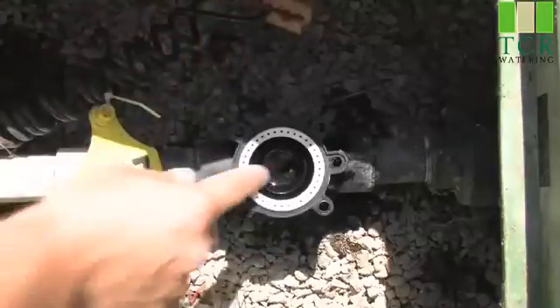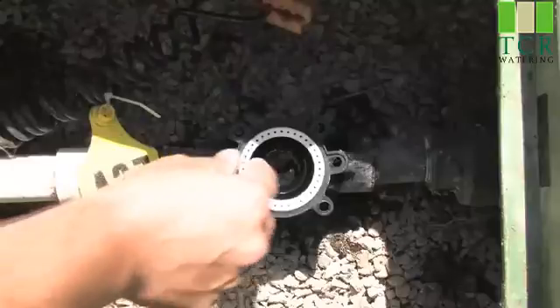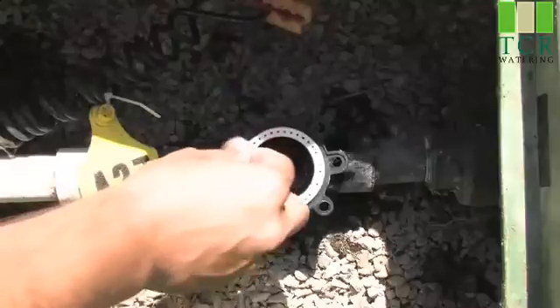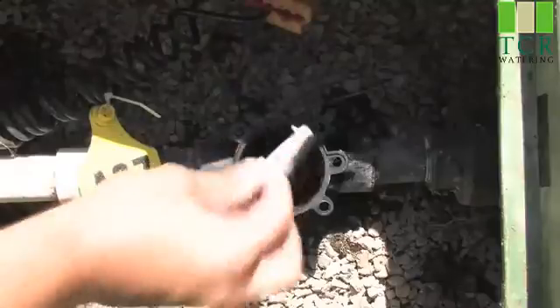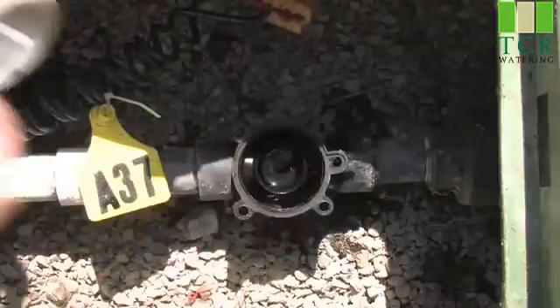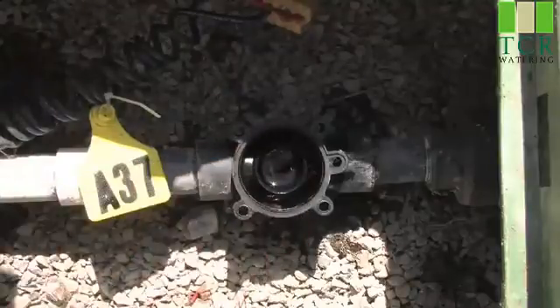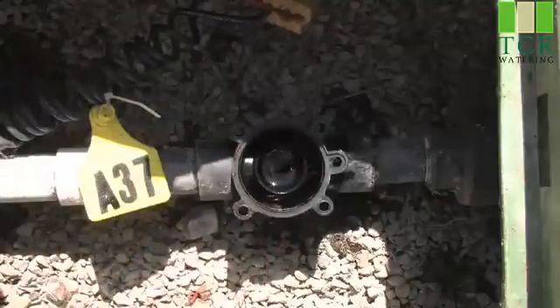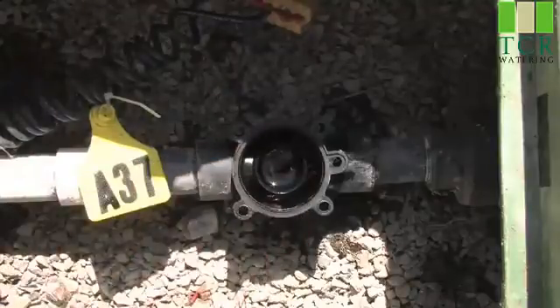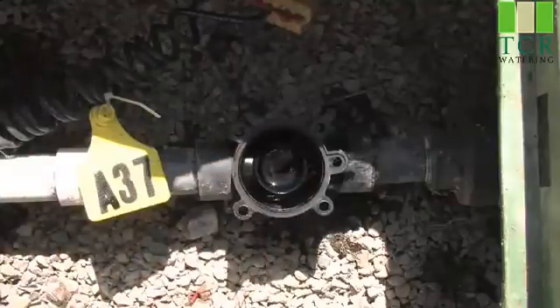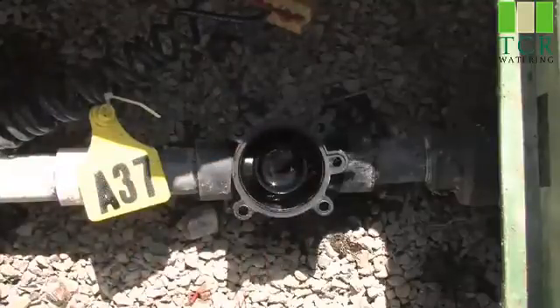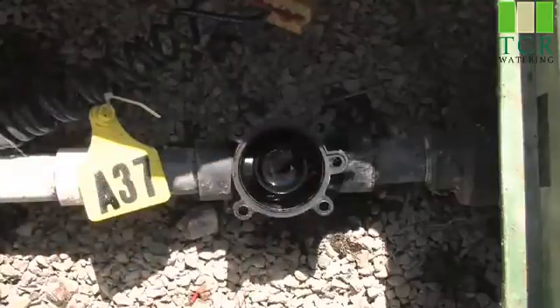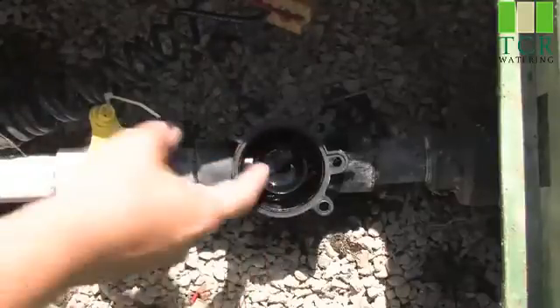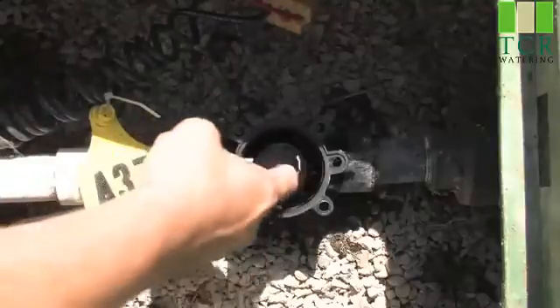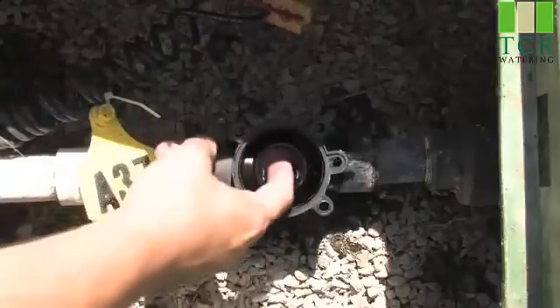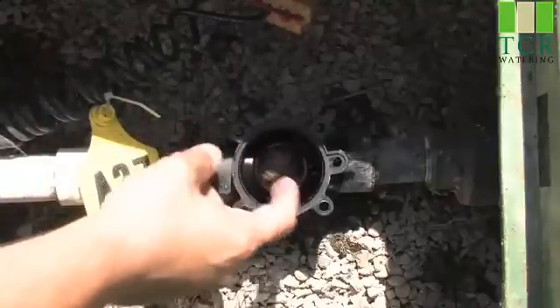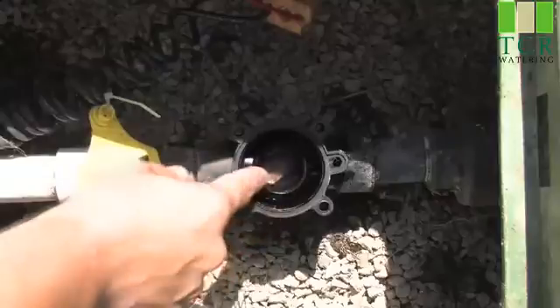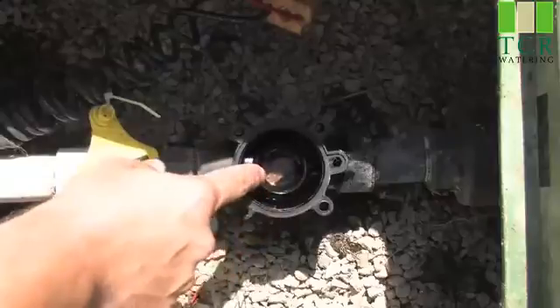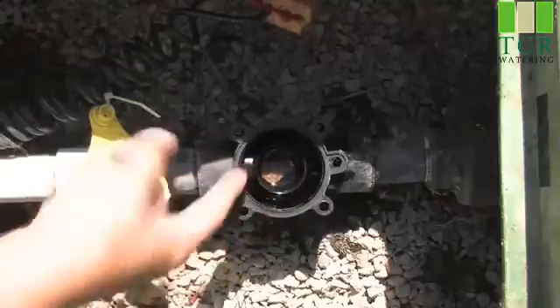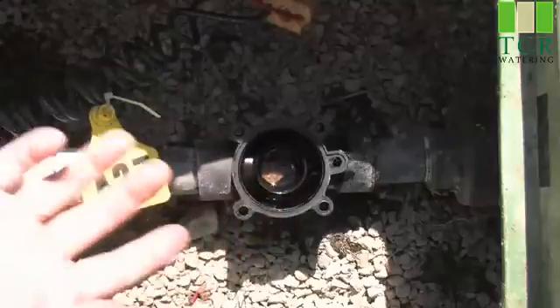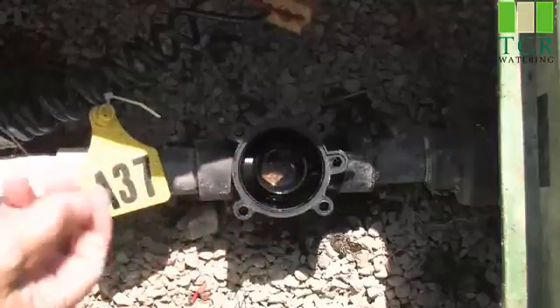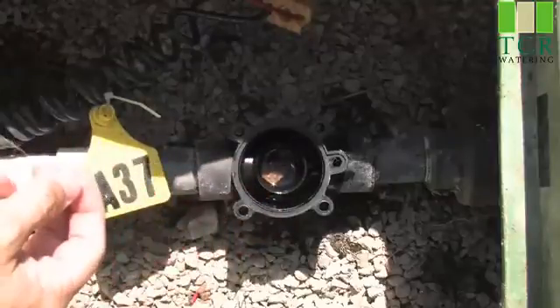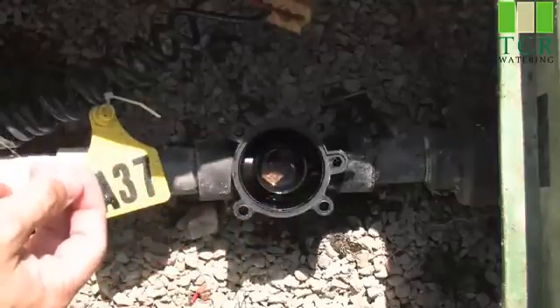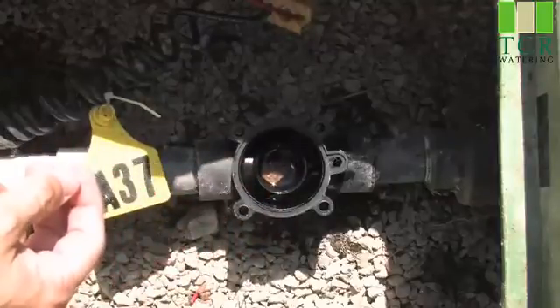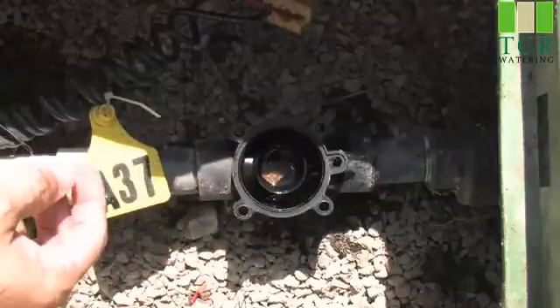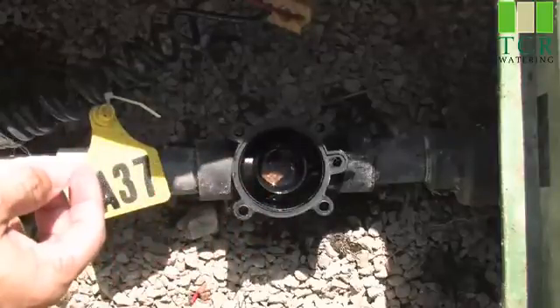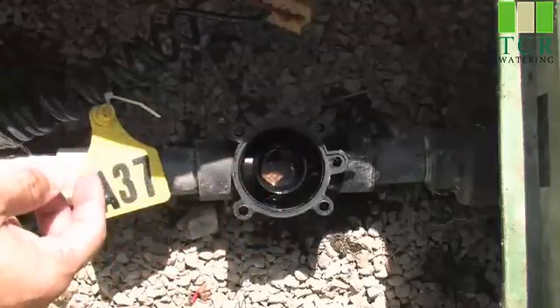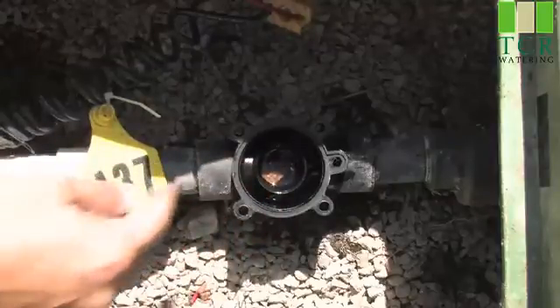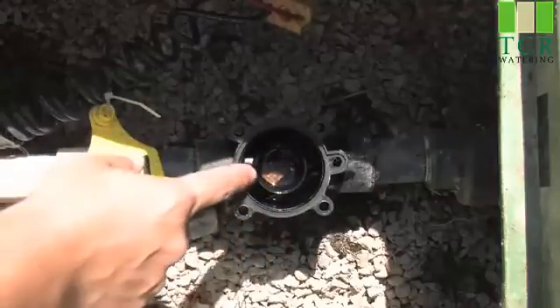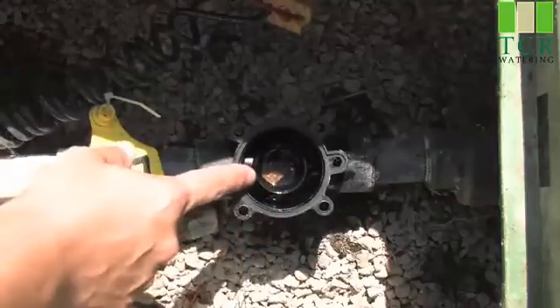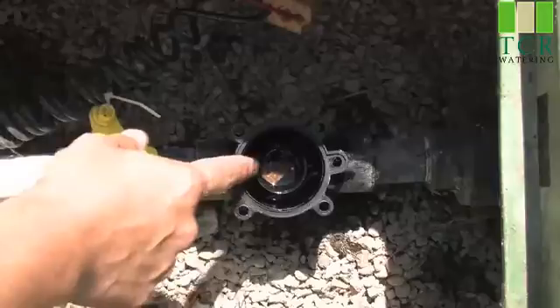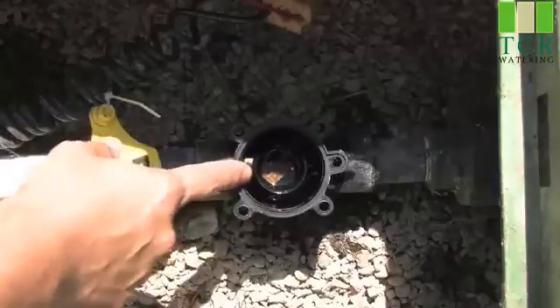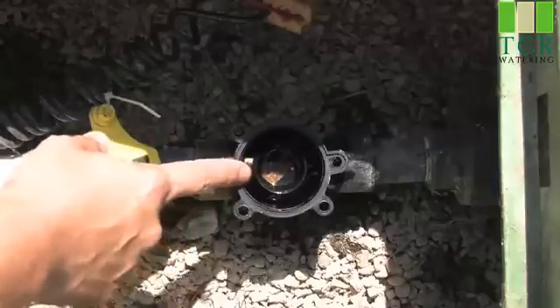We can simply take out this support ring. As you can see, there's a rock inside of the valve. This is what was causing our valve to continuously water. What we need to do is get that rock out.